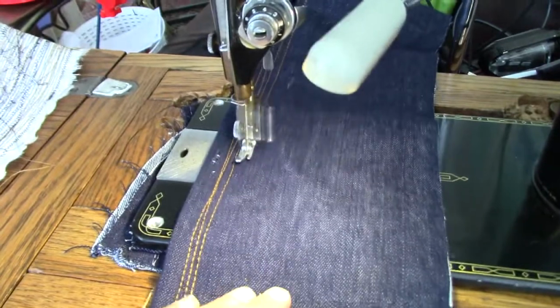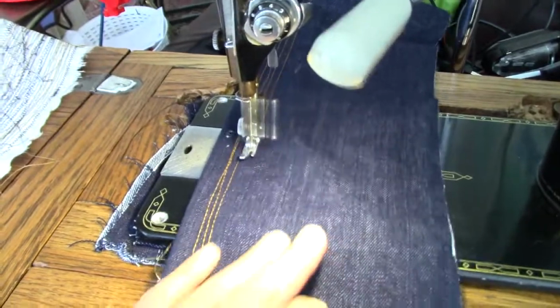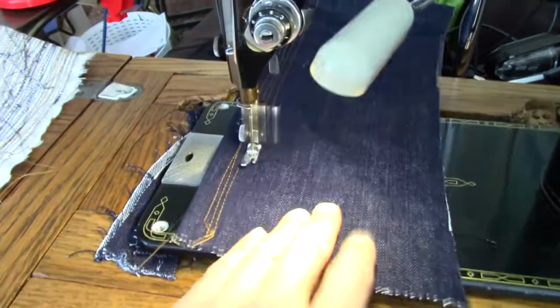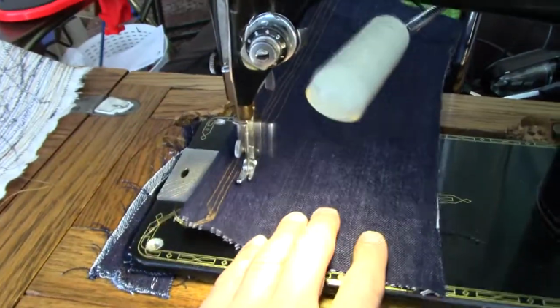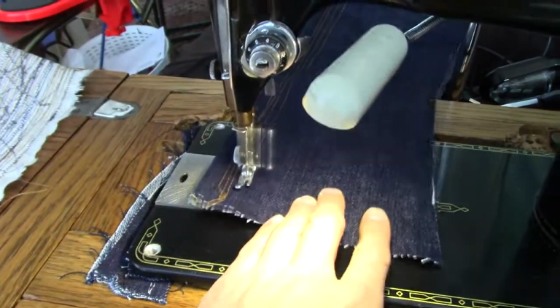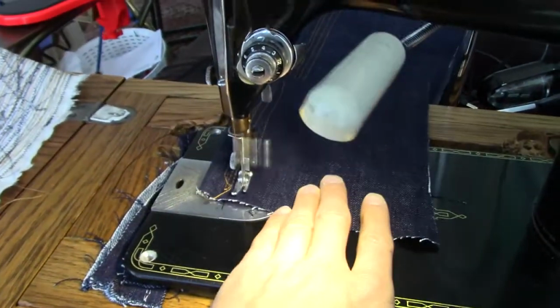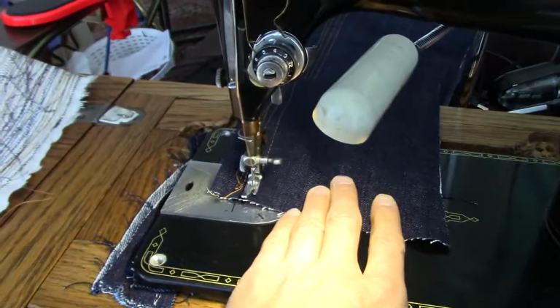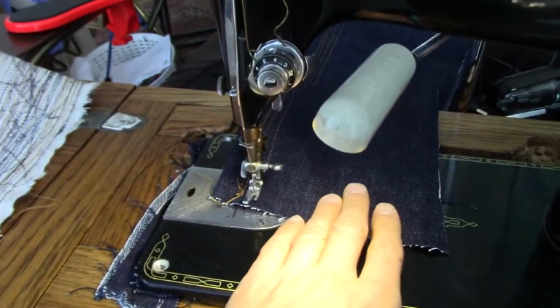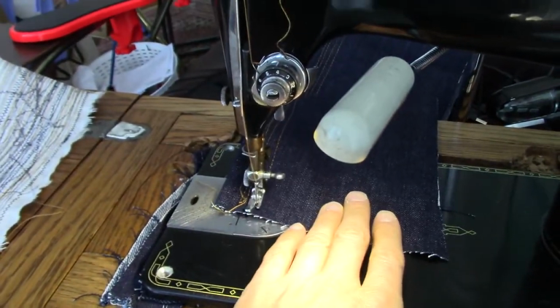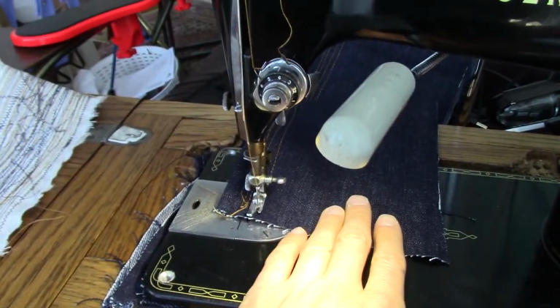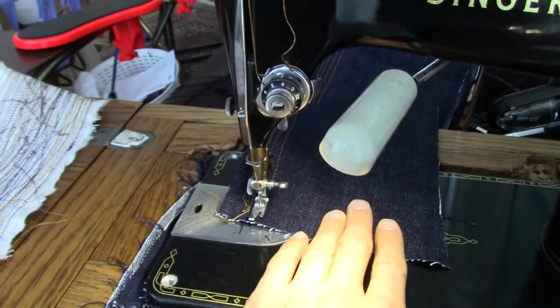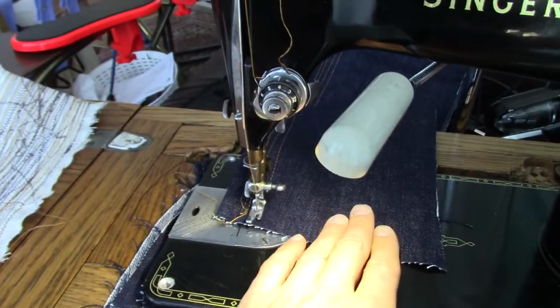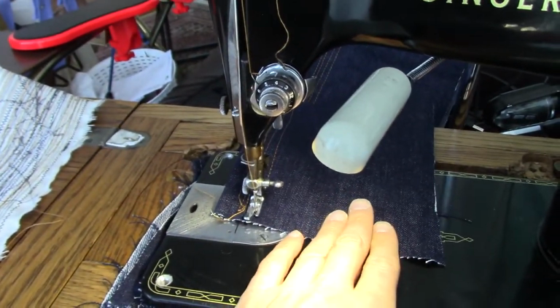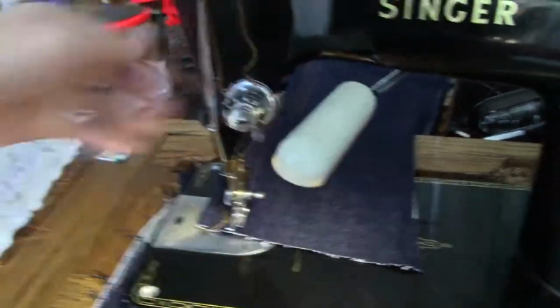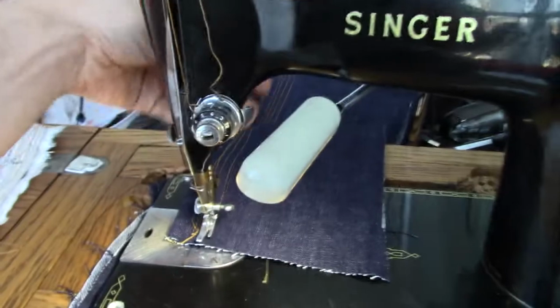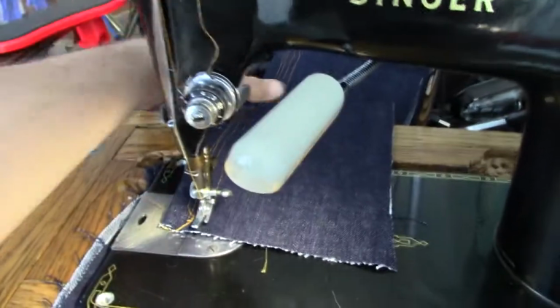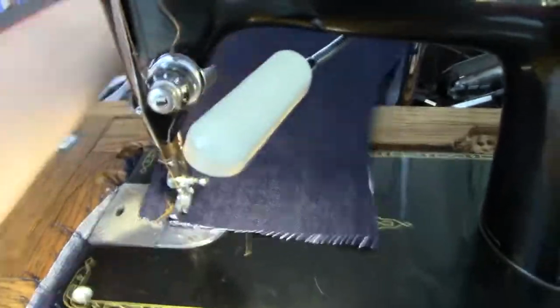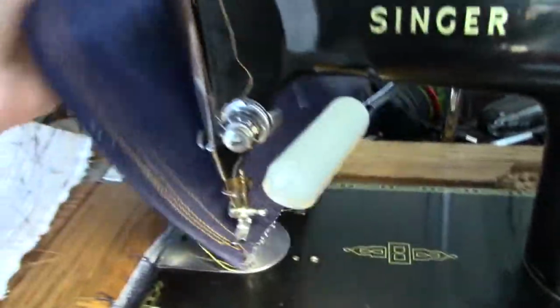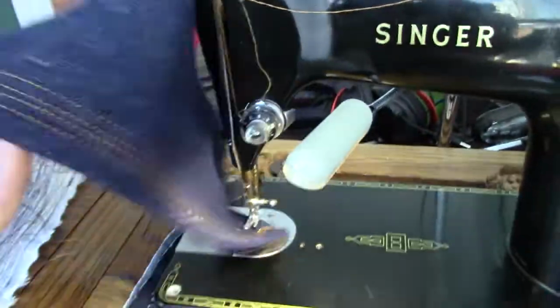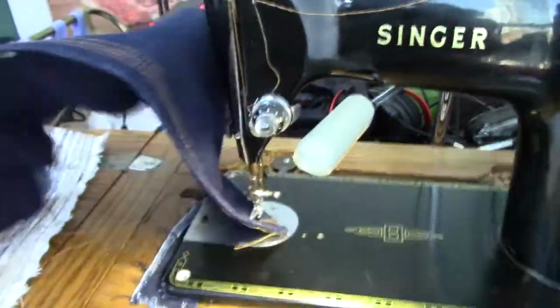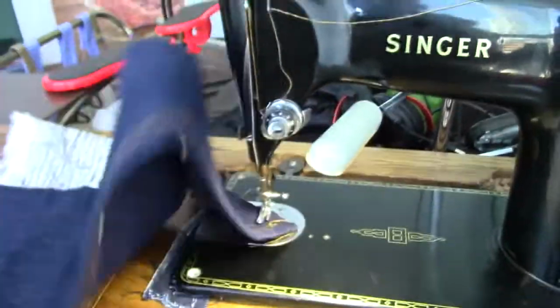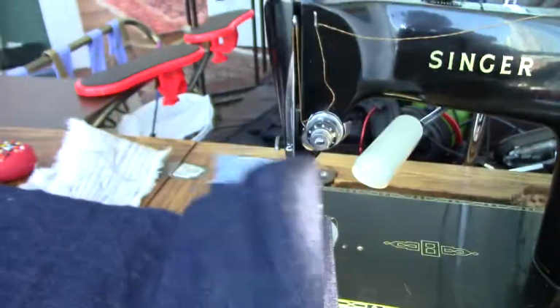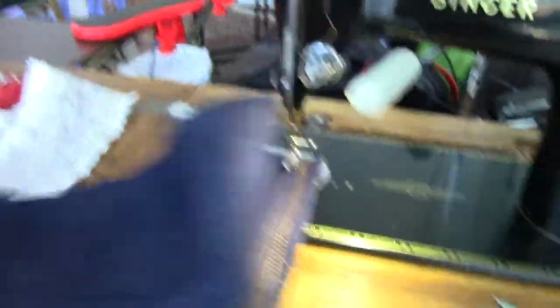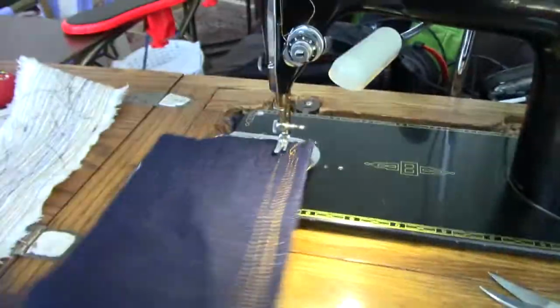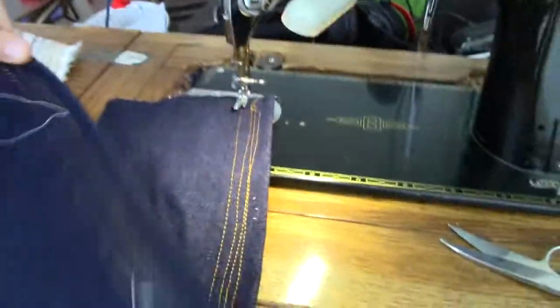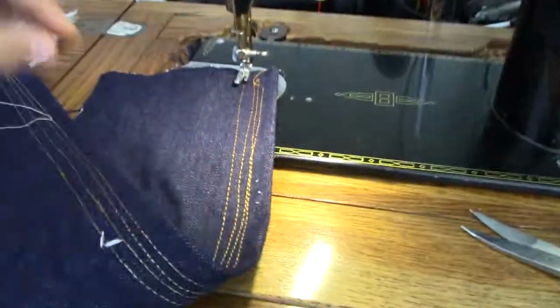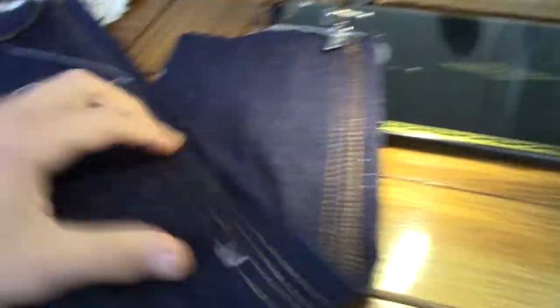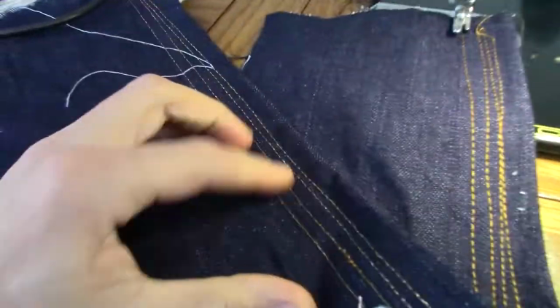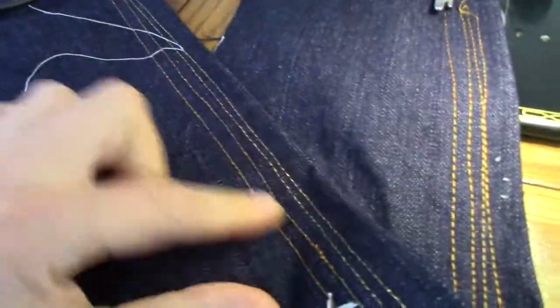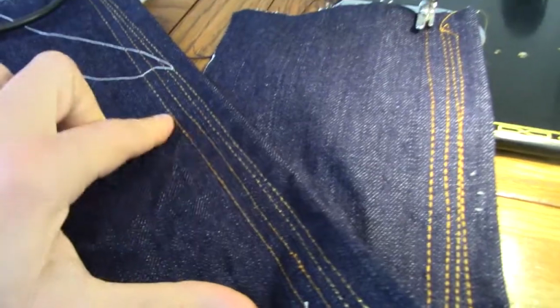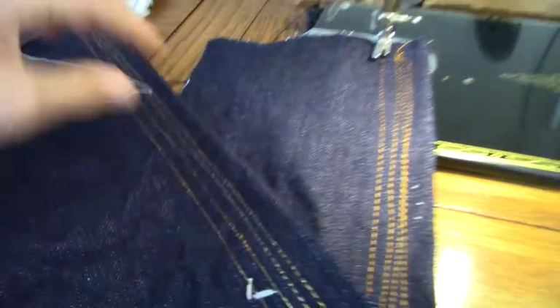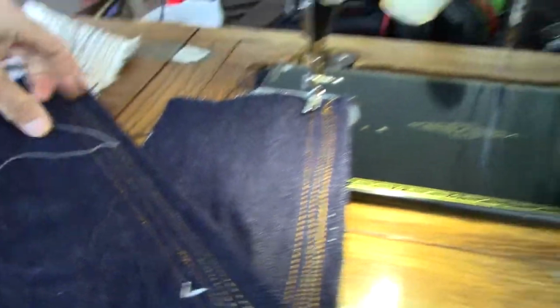You can hear most of the machine noise is from the servo motor itself. I can do that again, but it's giving flawless stitches, as one would expect.